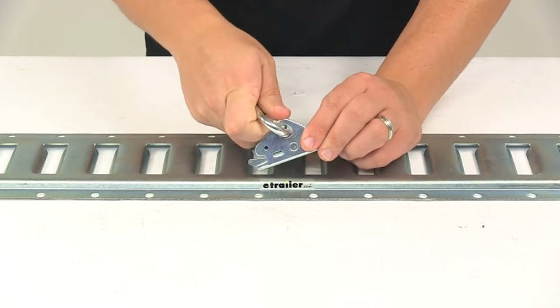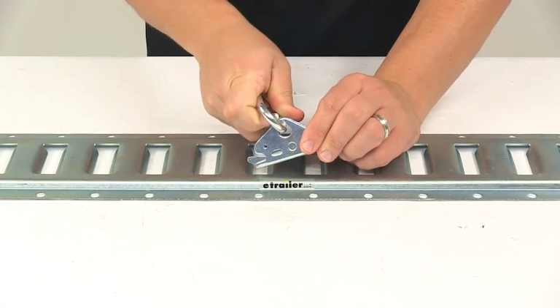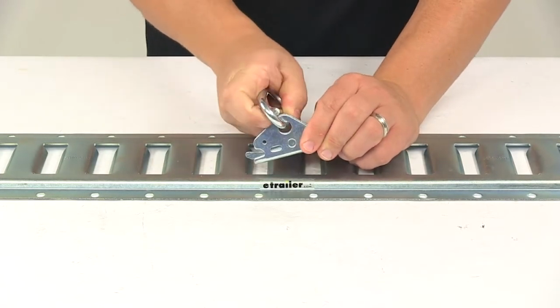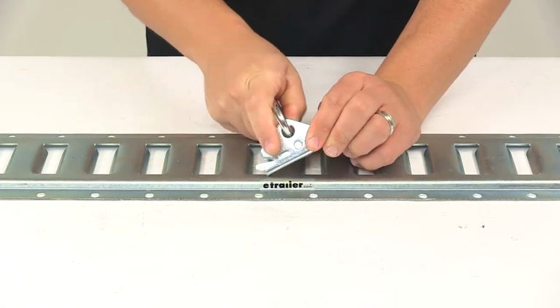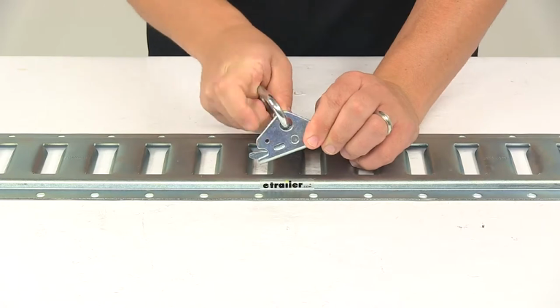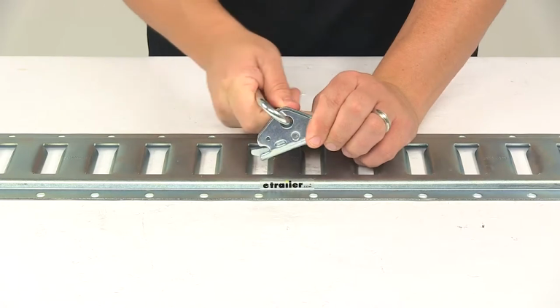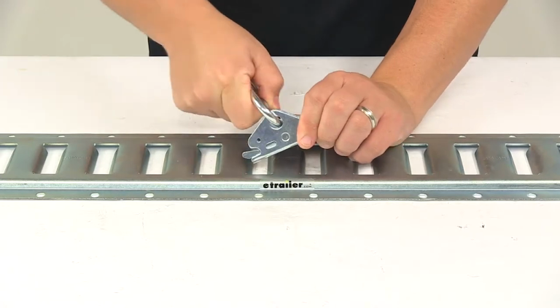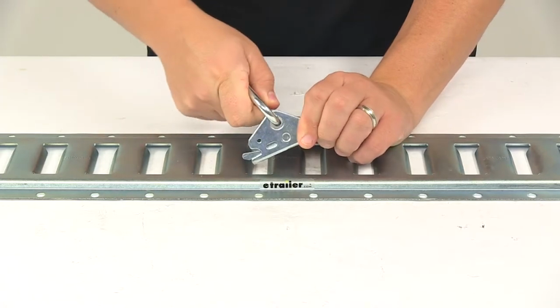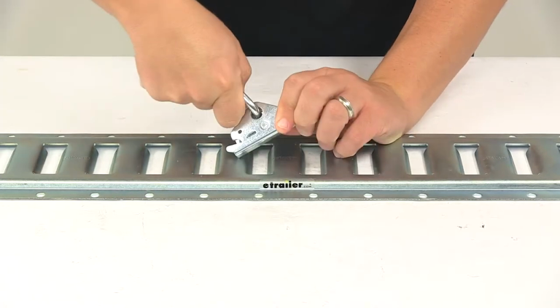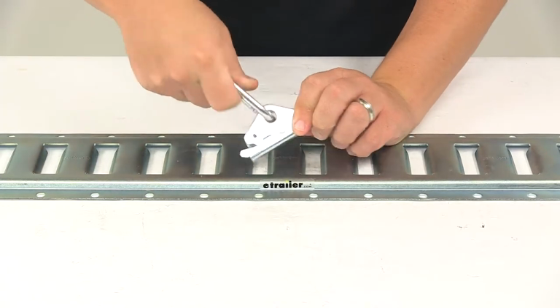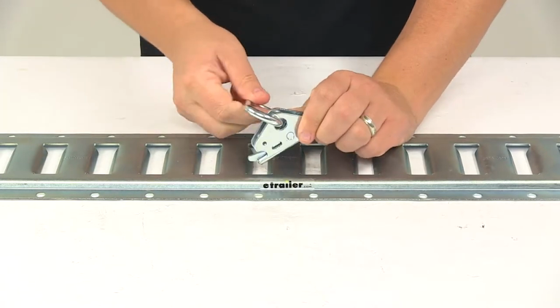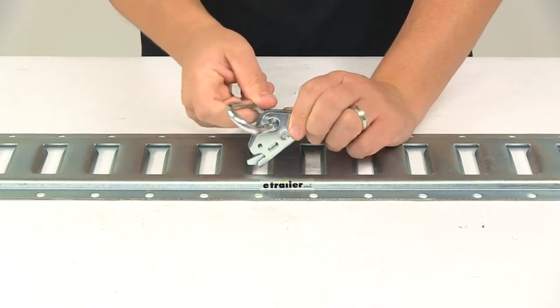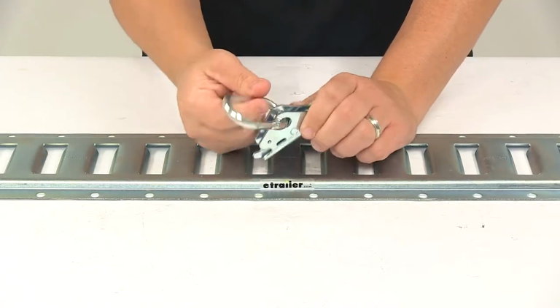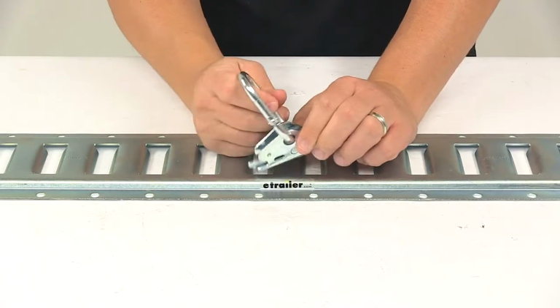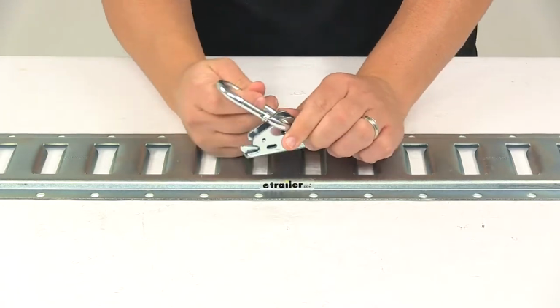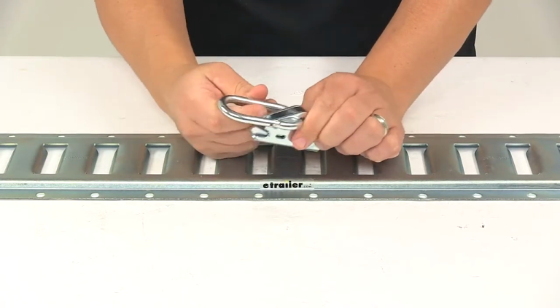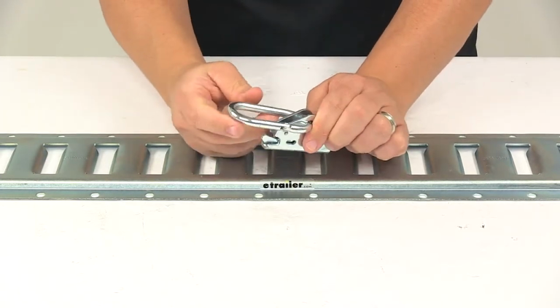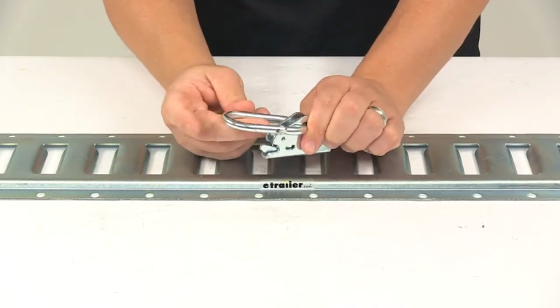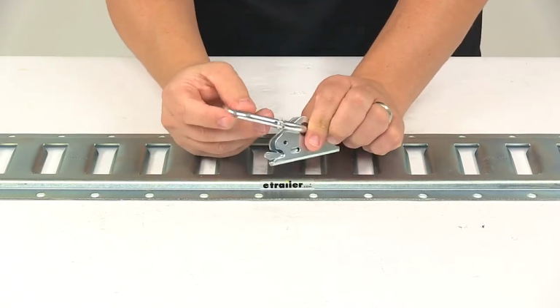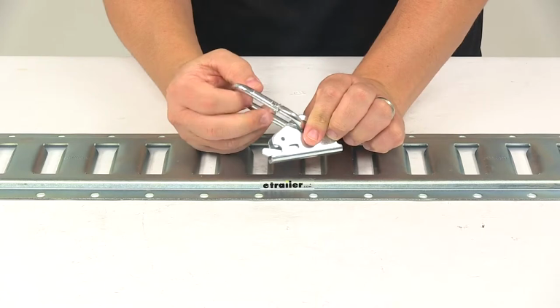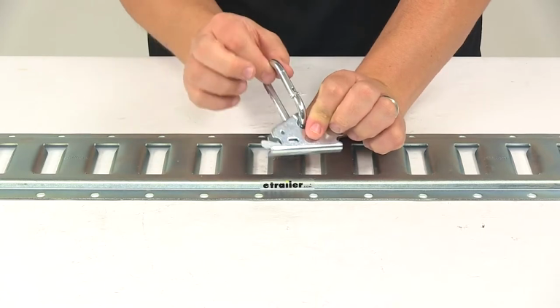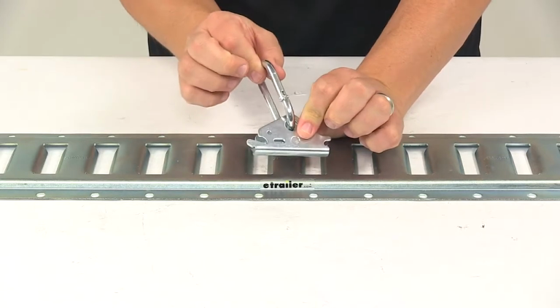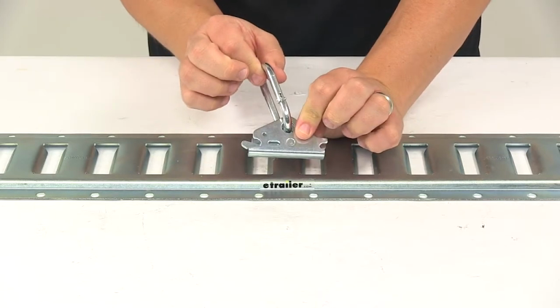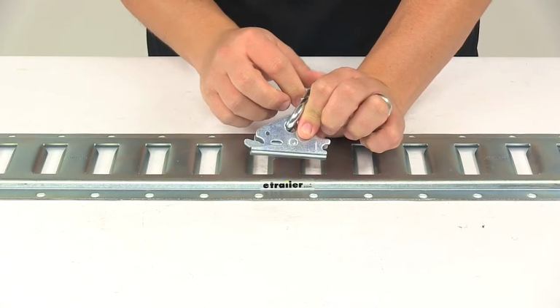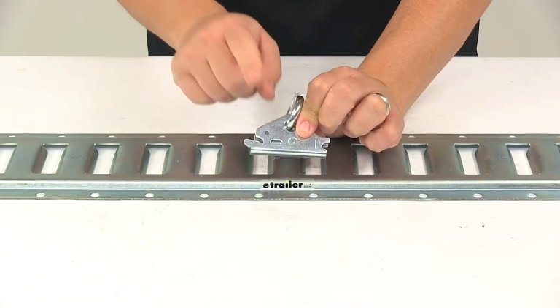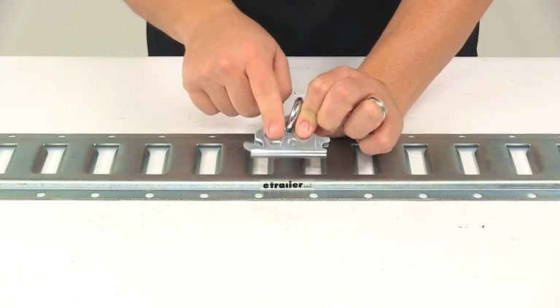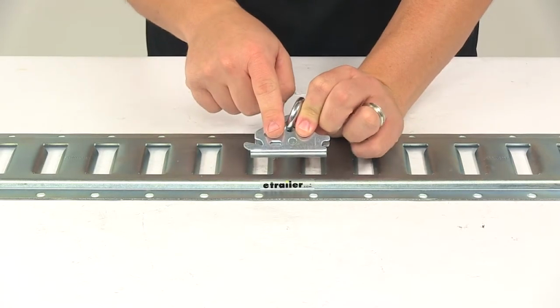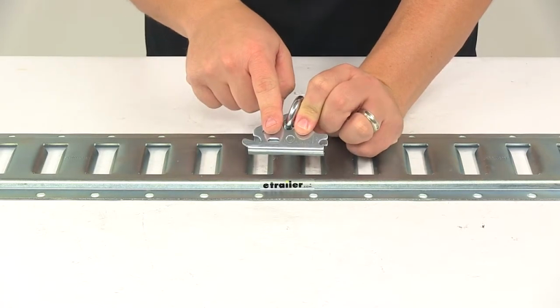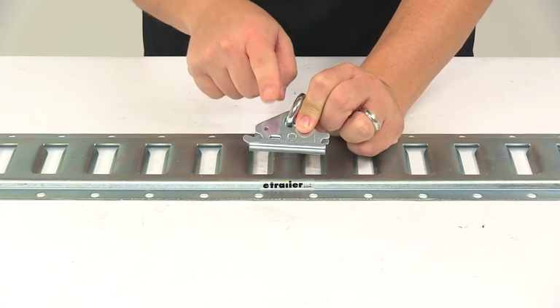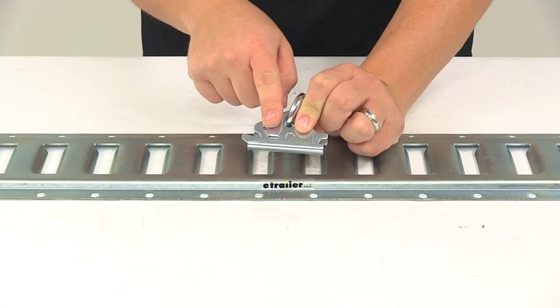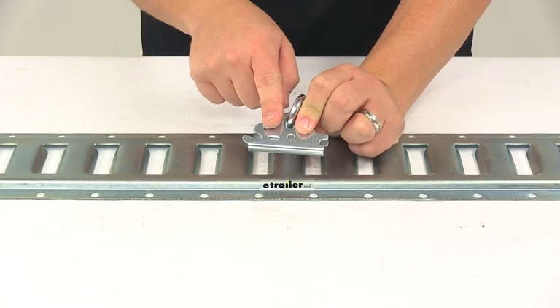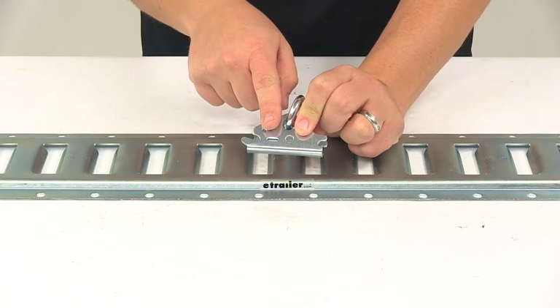With the carabiner installed, you are limited to the capacity of the carabiner. Without the carabiner installed, you are limited to the capacity of the actual fitting.